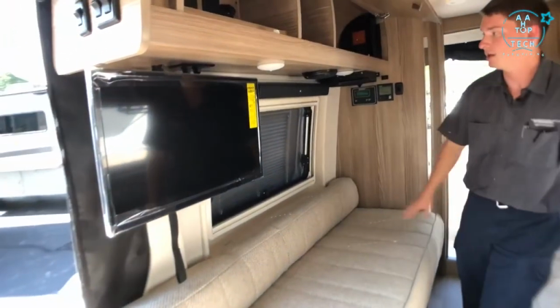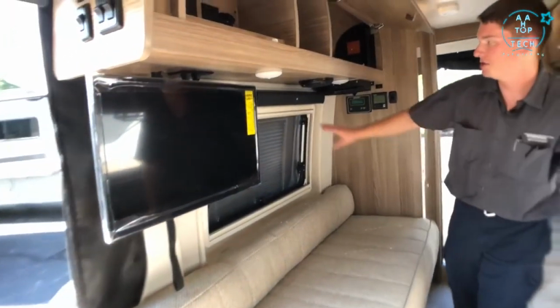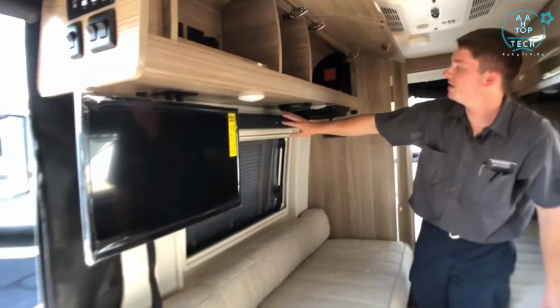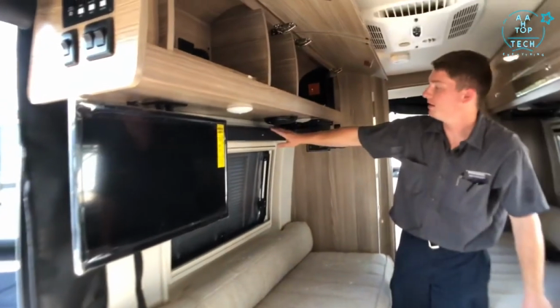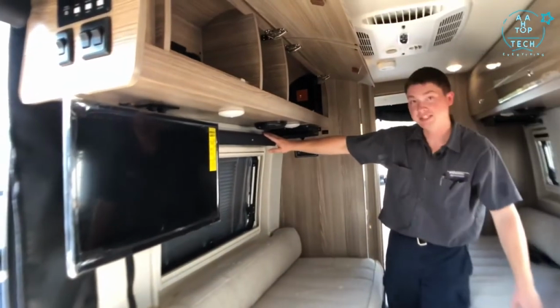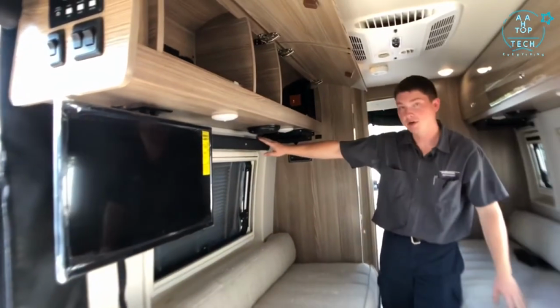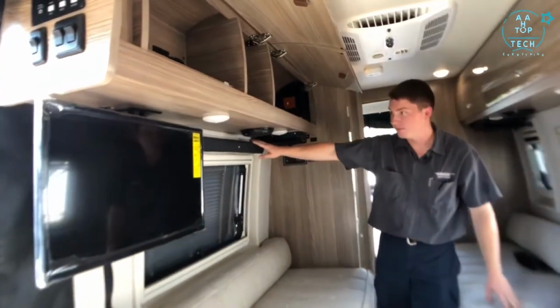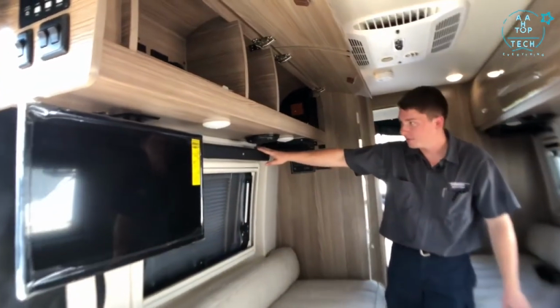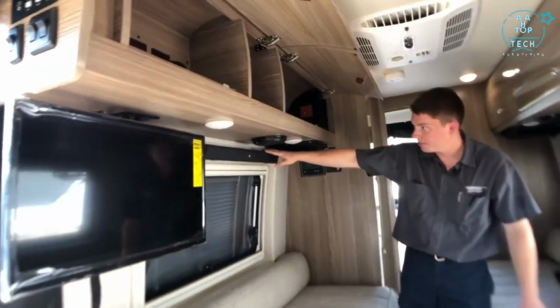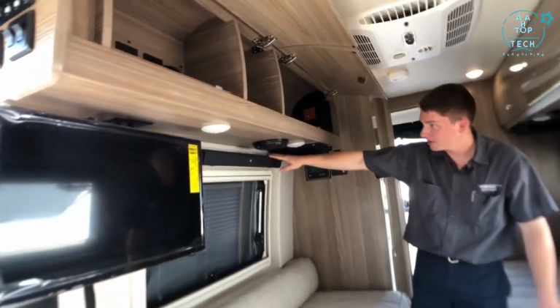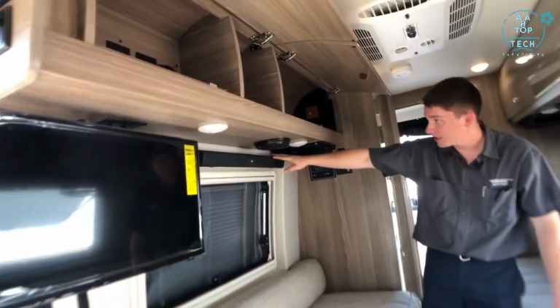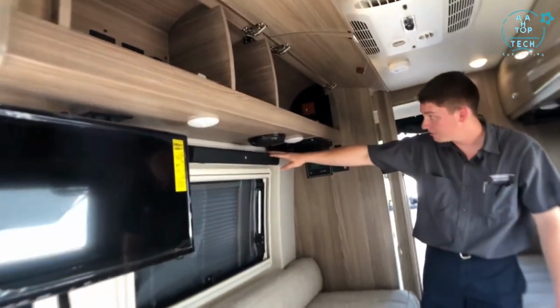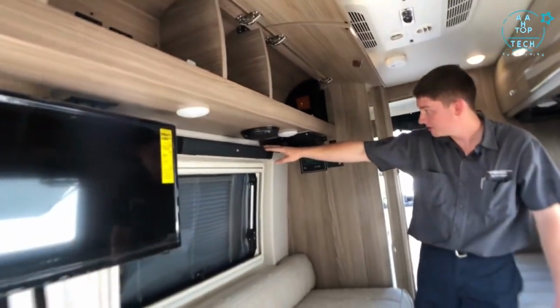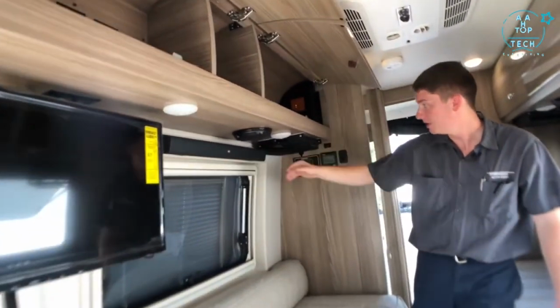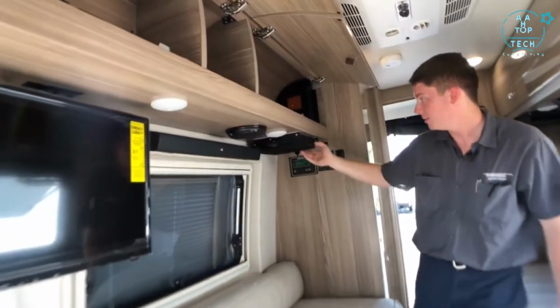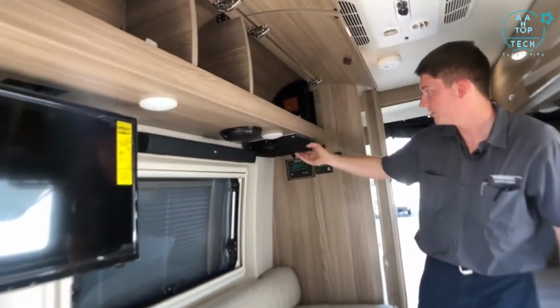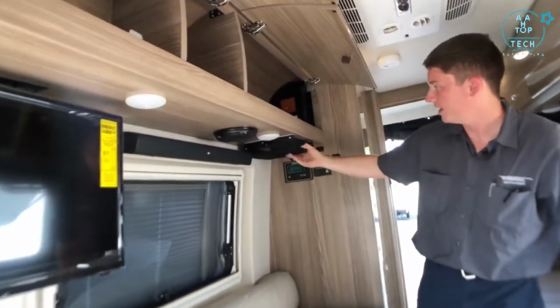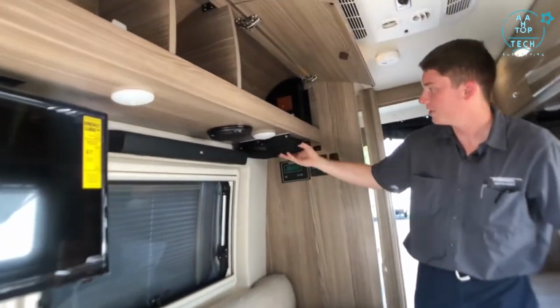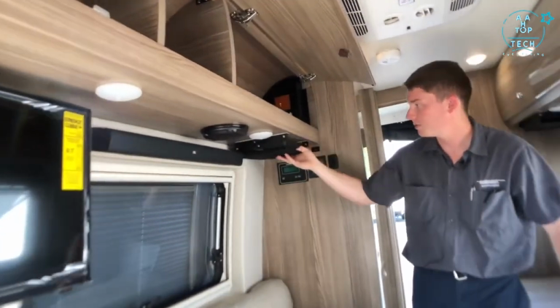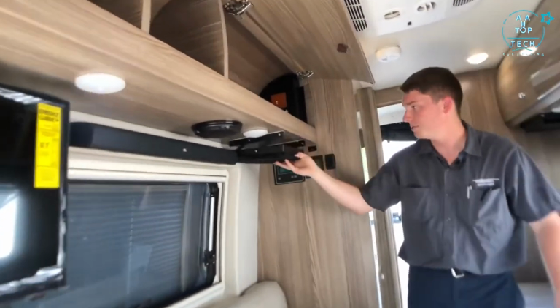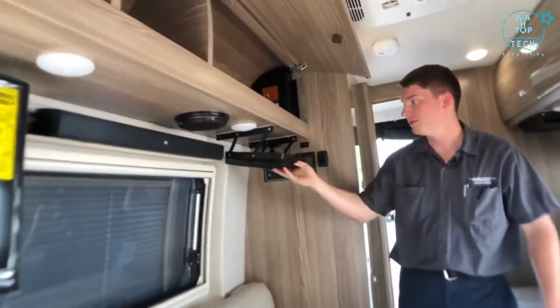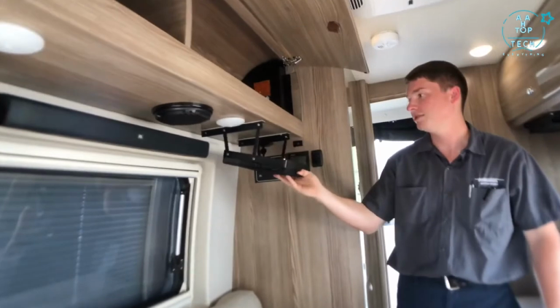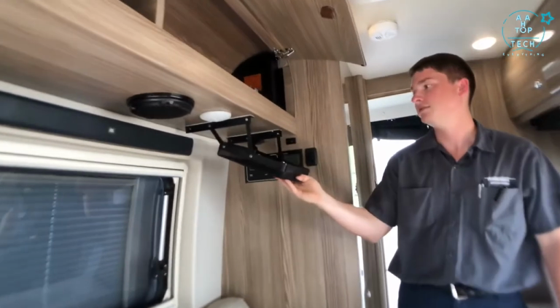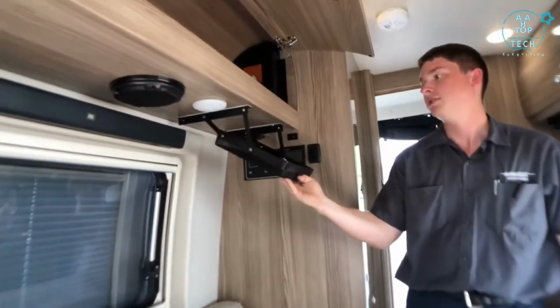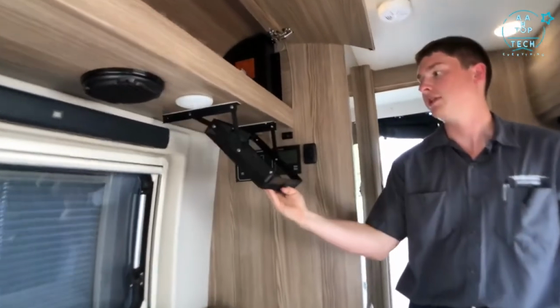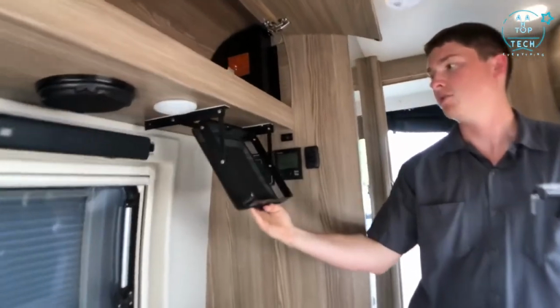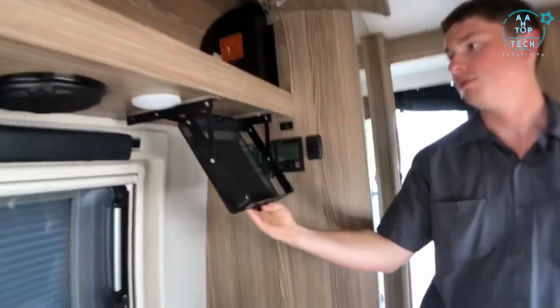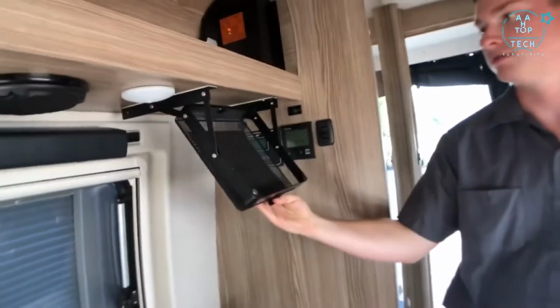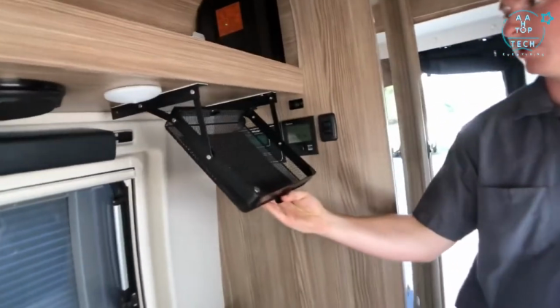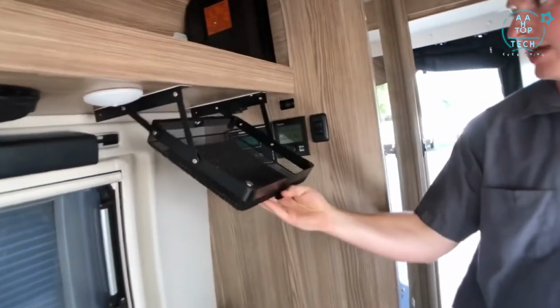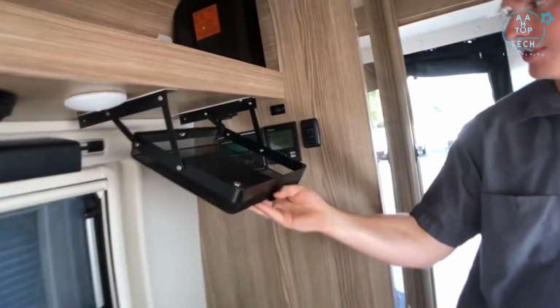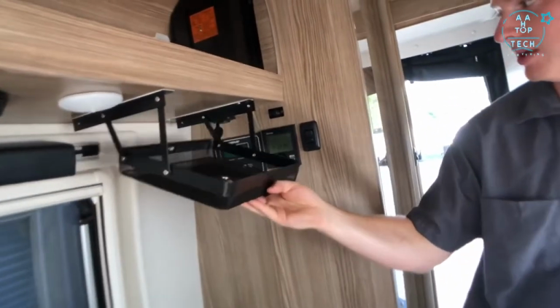Our JBL sound bar is mounted right up here underneath the cabinets, and we also have movable storage bins right below the cabinets as well.